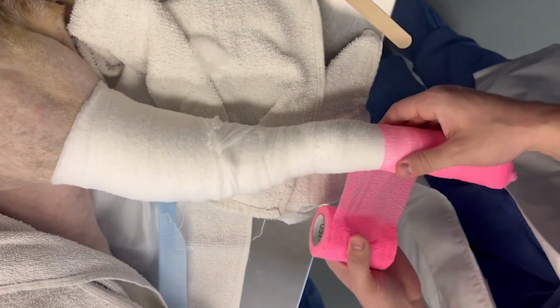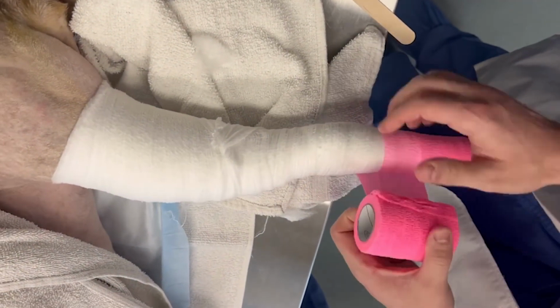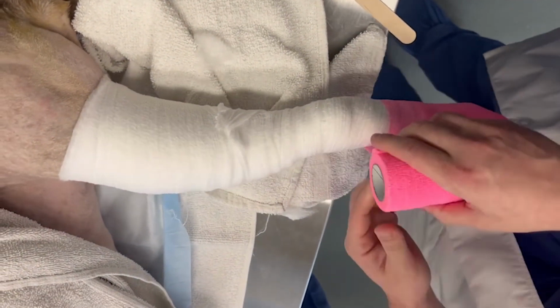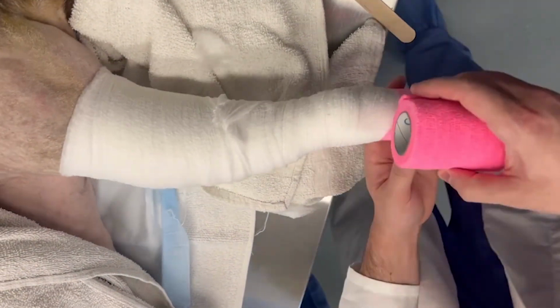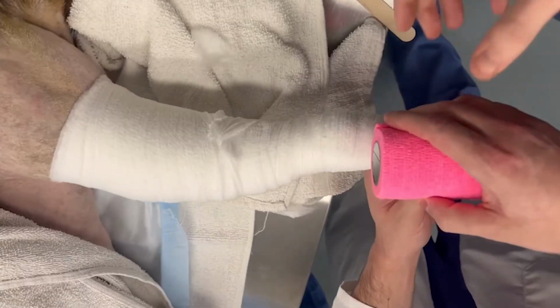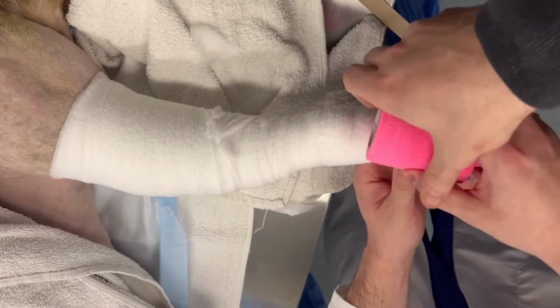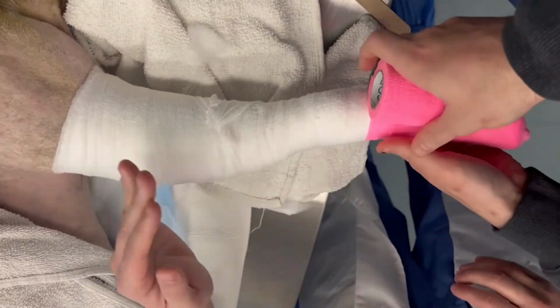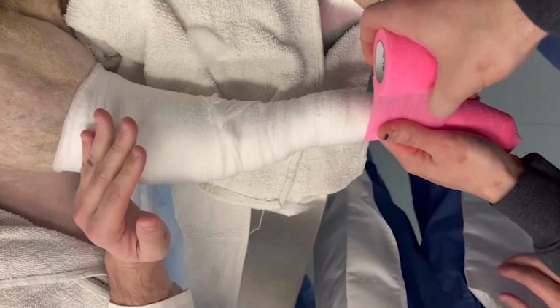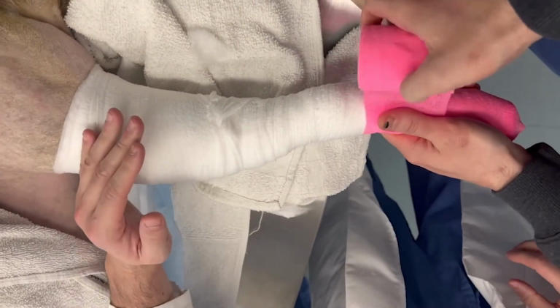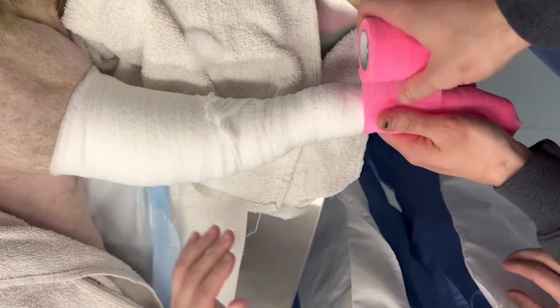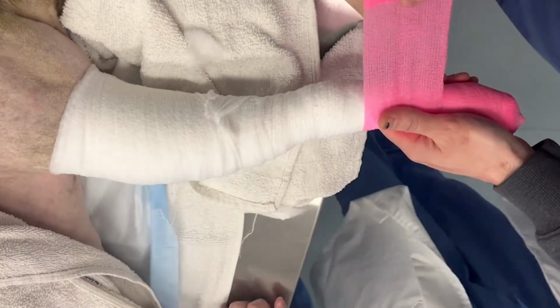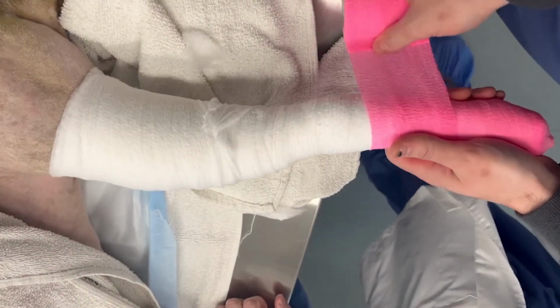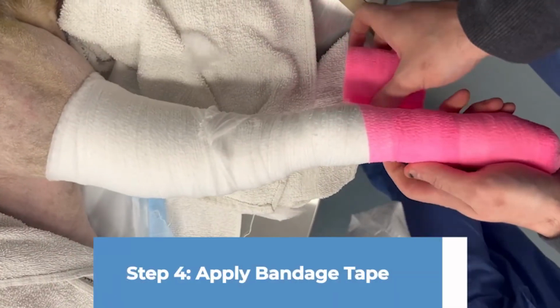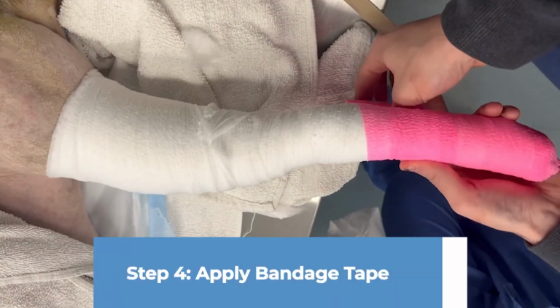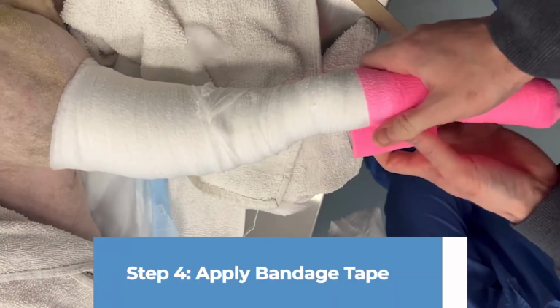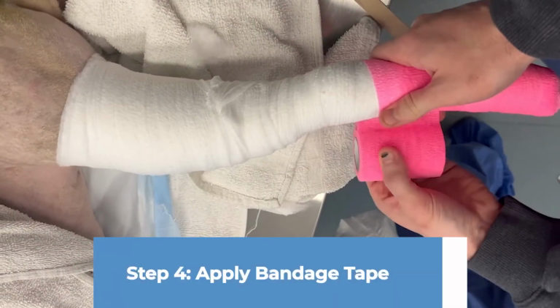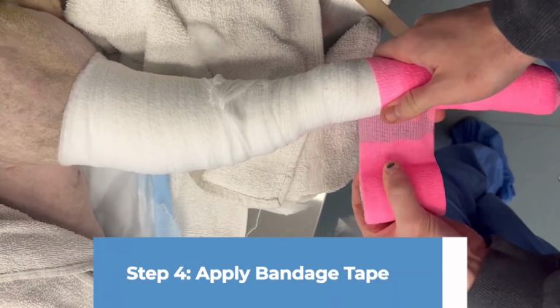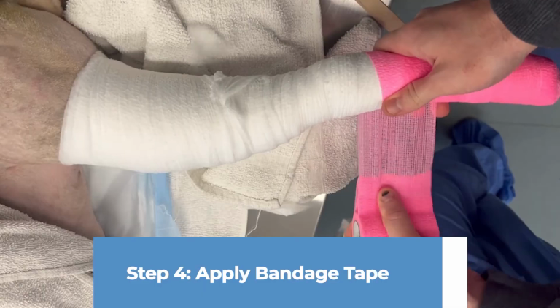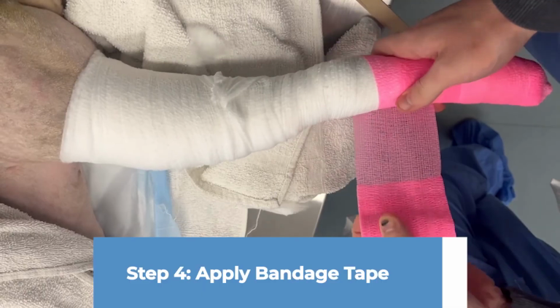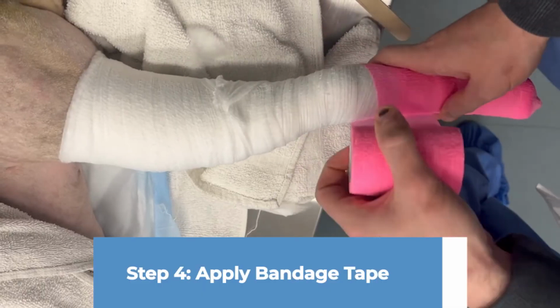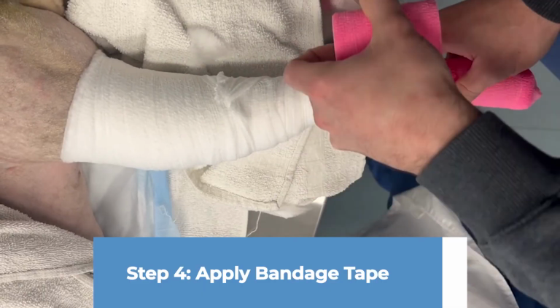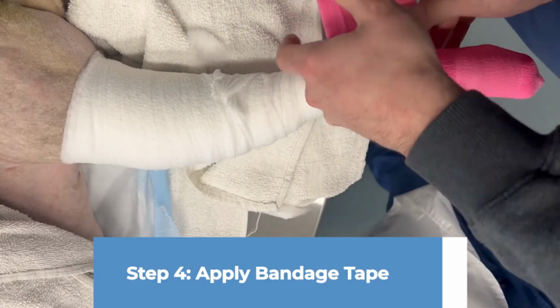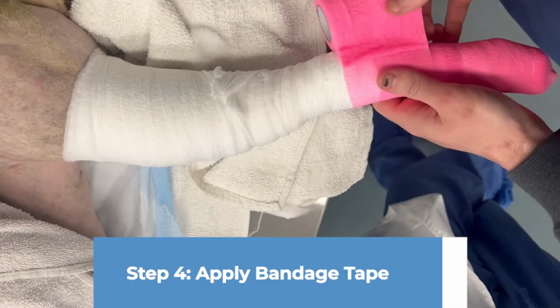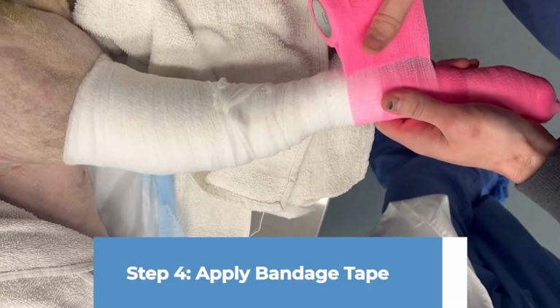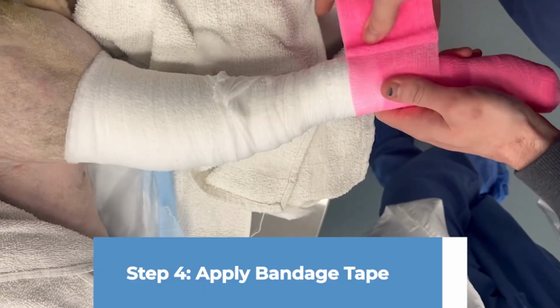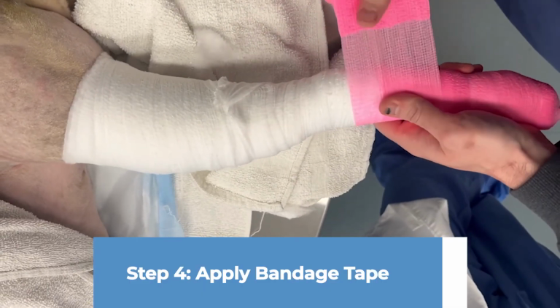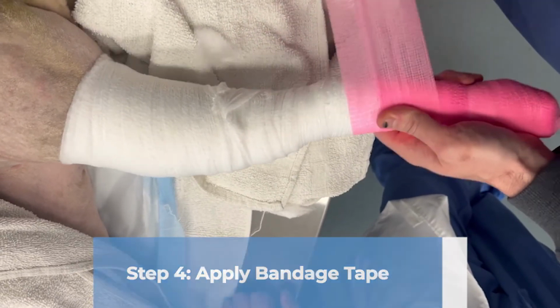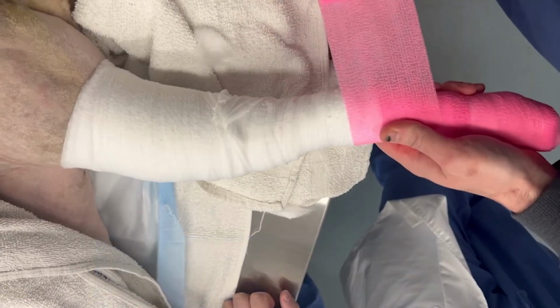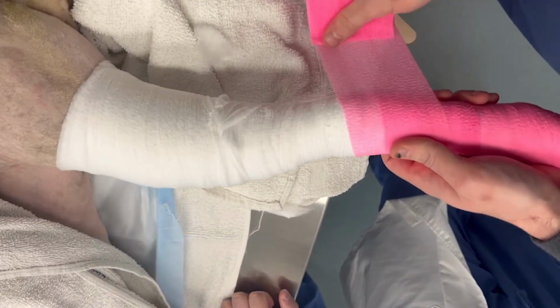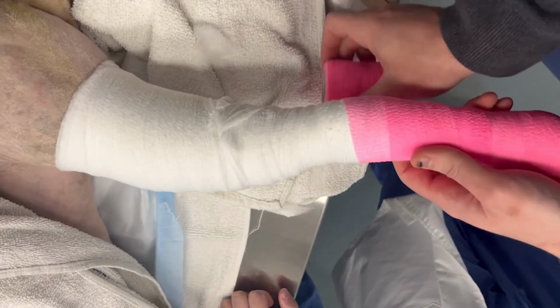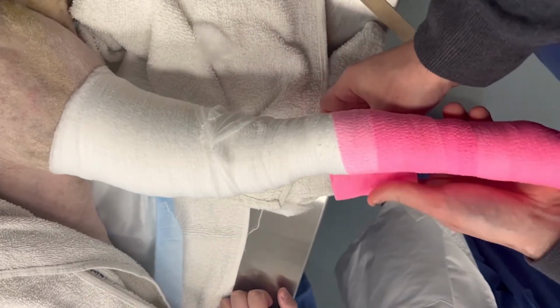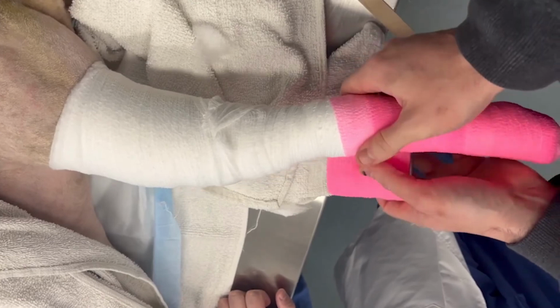The tertiary layer of a modified Robert Jones bandage is a self-adherent bandaging tape, which most of the time we use vet wrap. This layer can be applied too tightly, so it is important to maintain appropriate tension when placing it on the bandage.